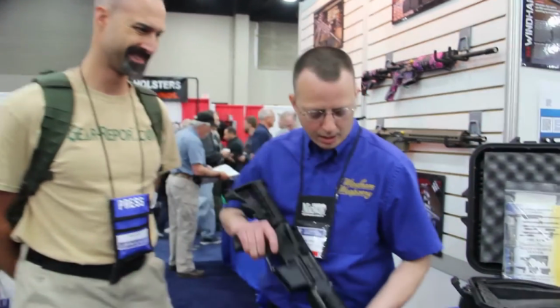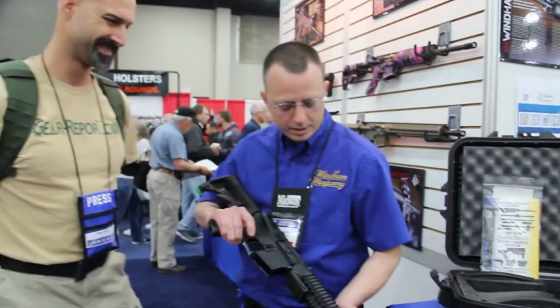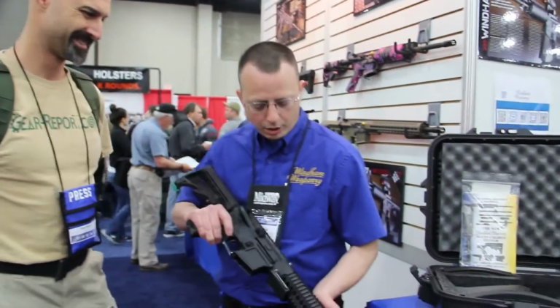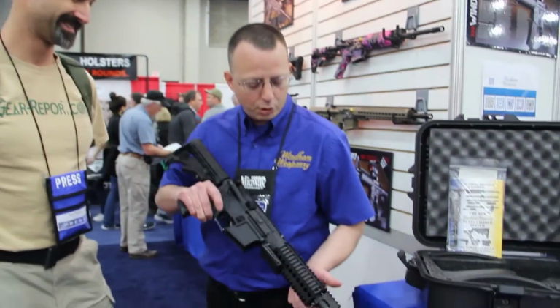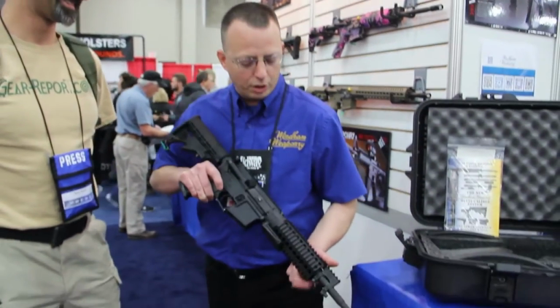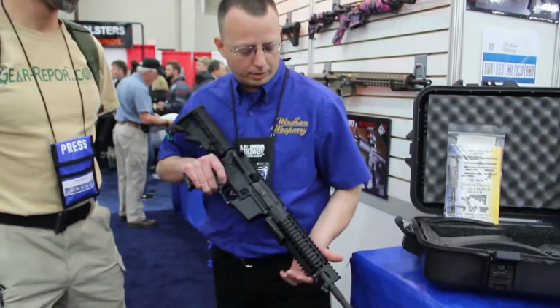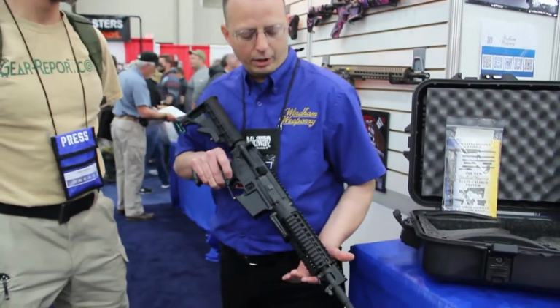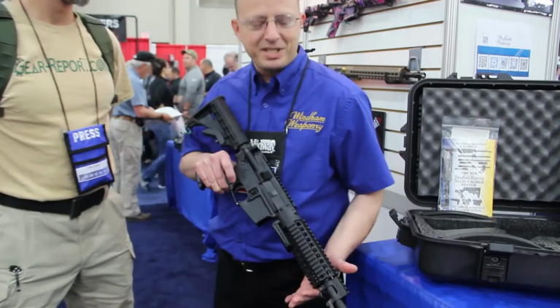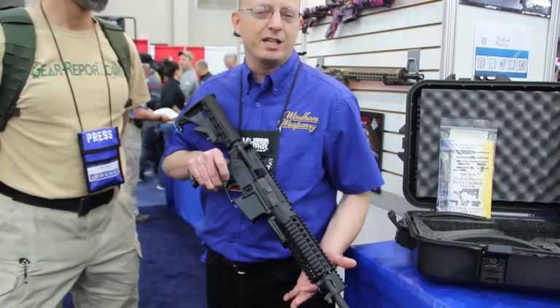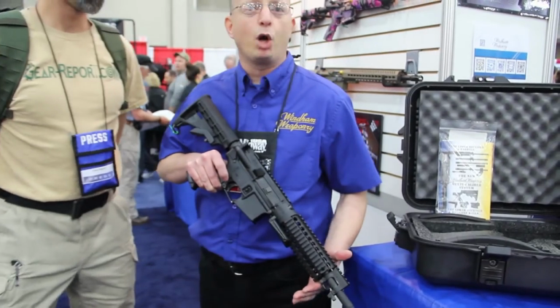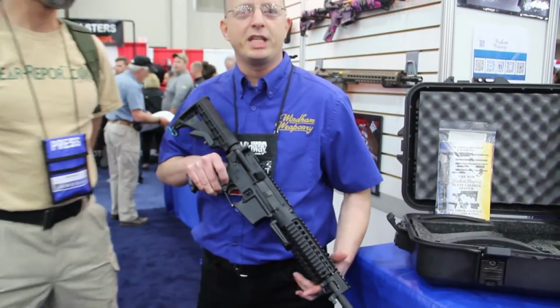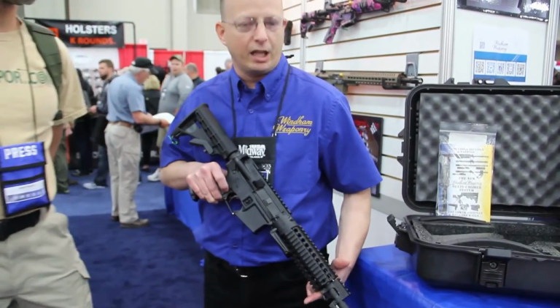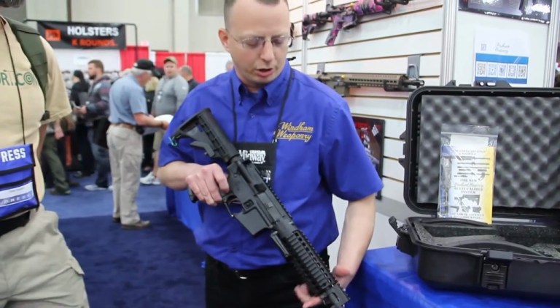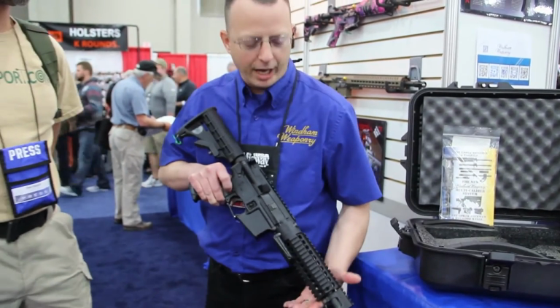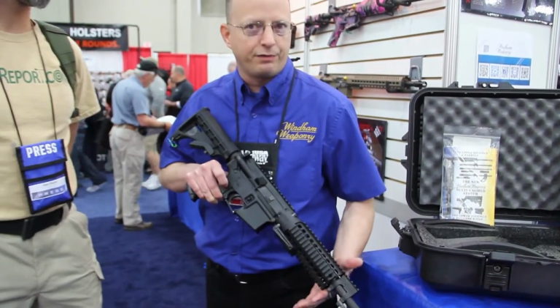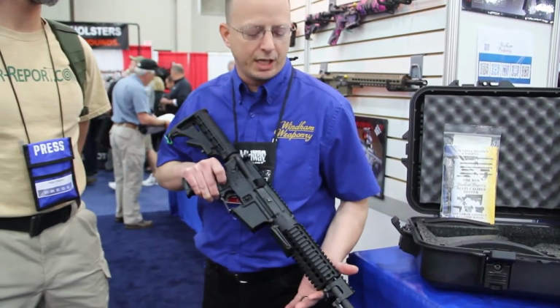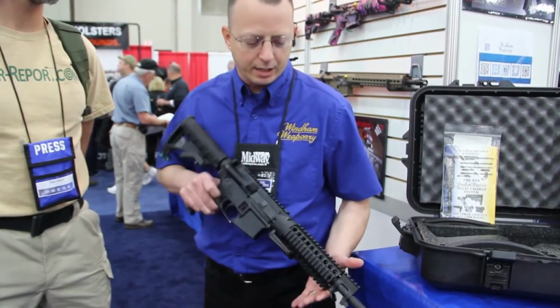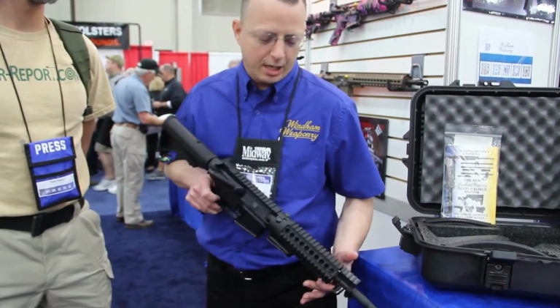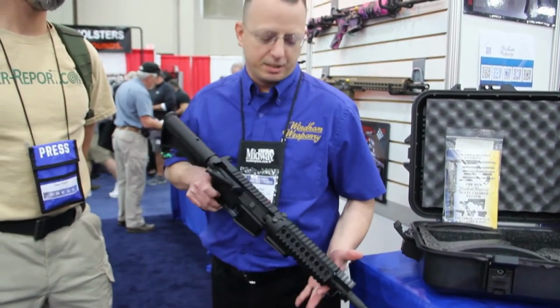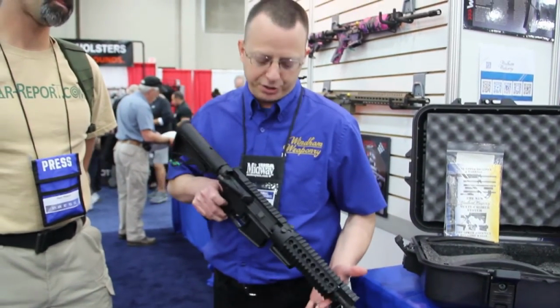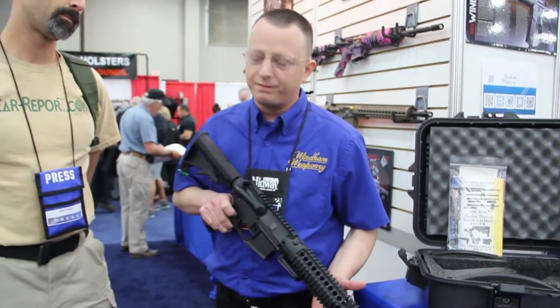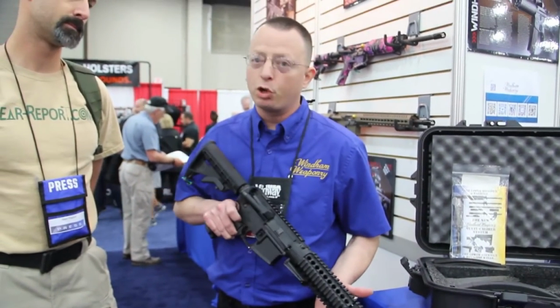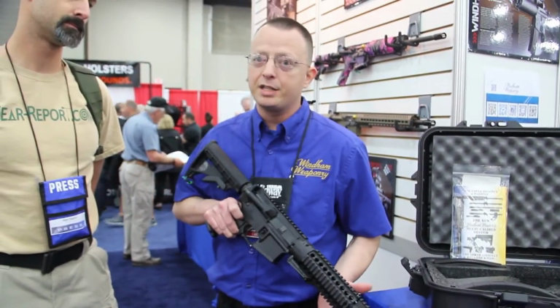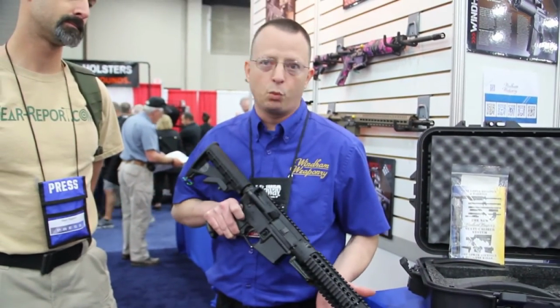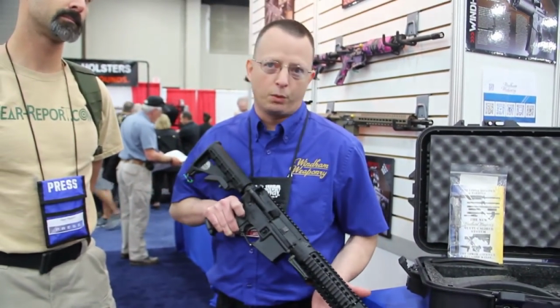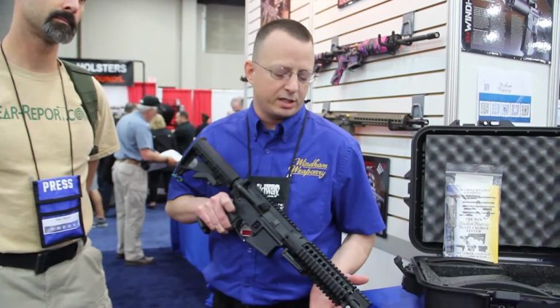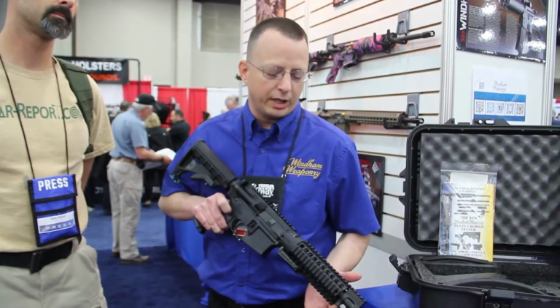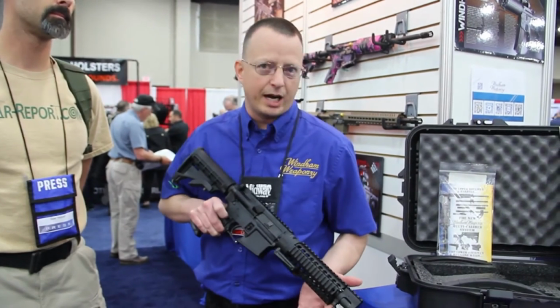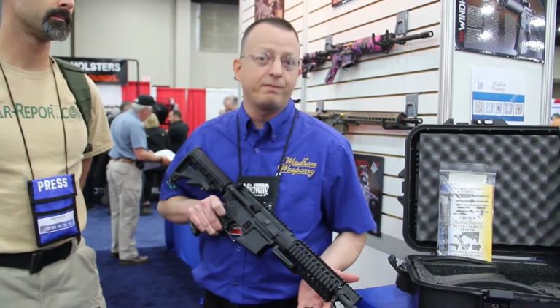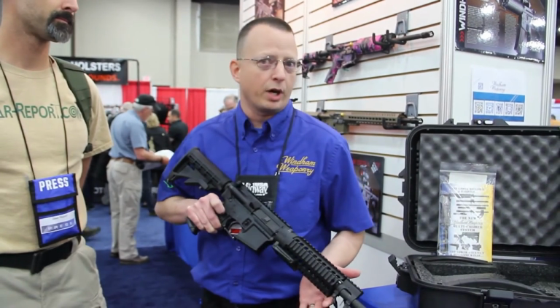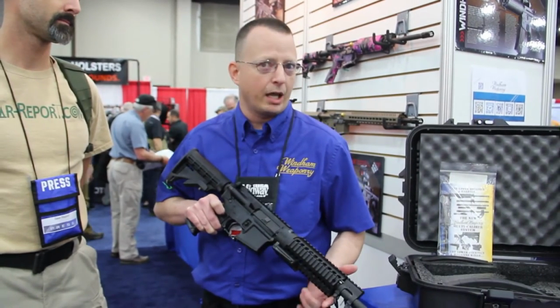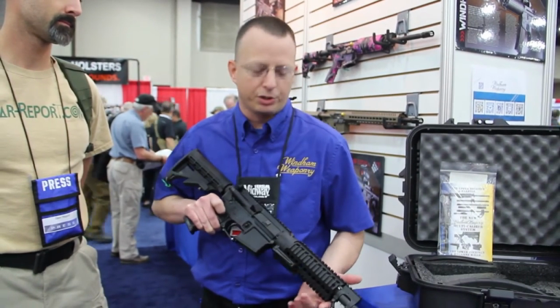This is our newest item, our MCS Multicaliber AR-15. It's basically four guns in one — one serialized item, four calibers.